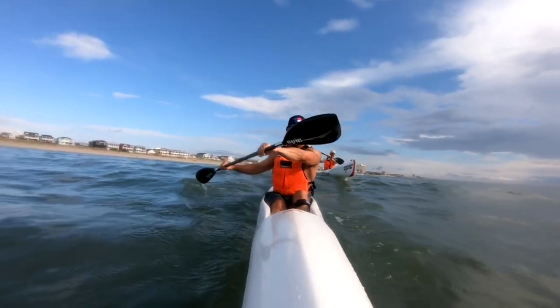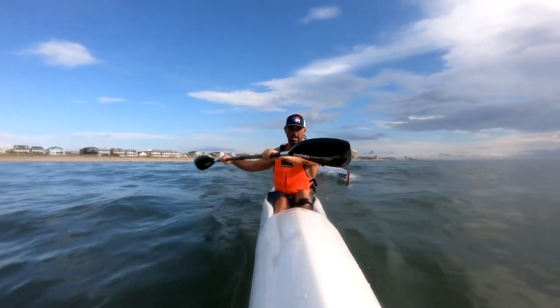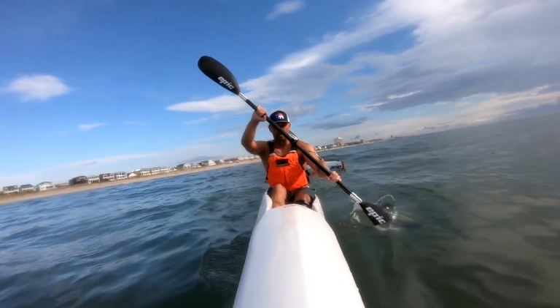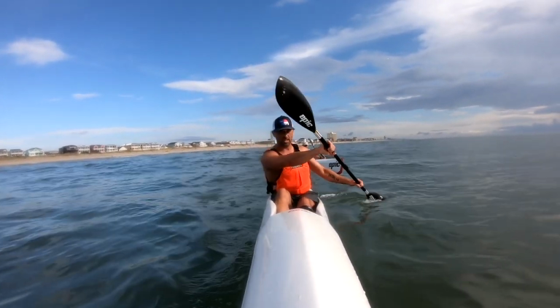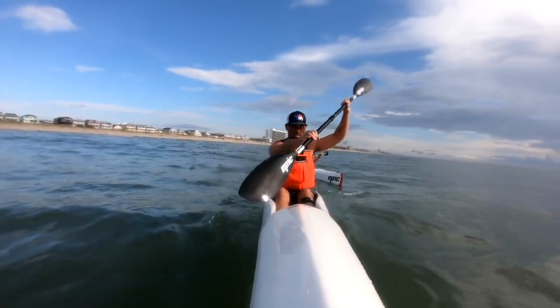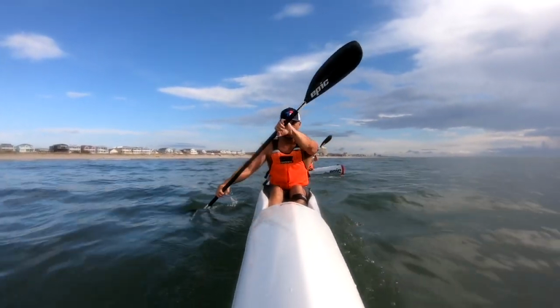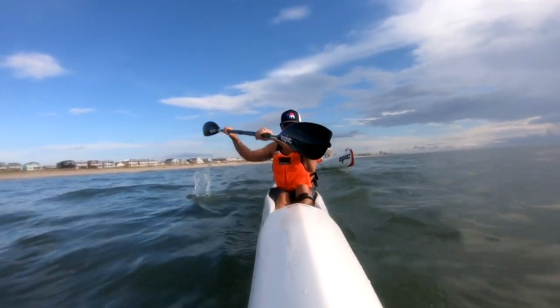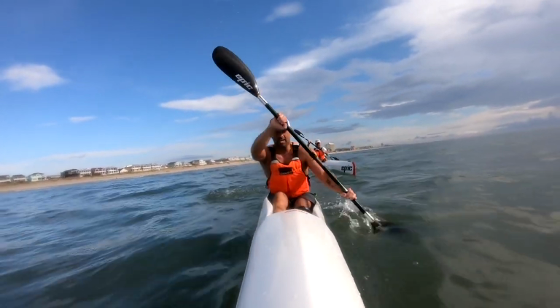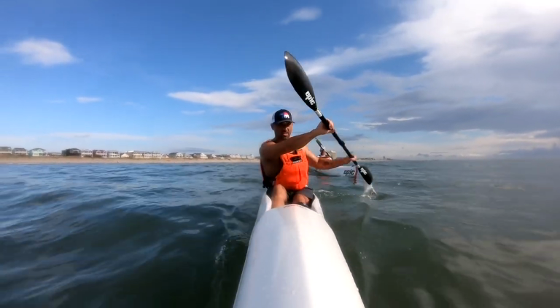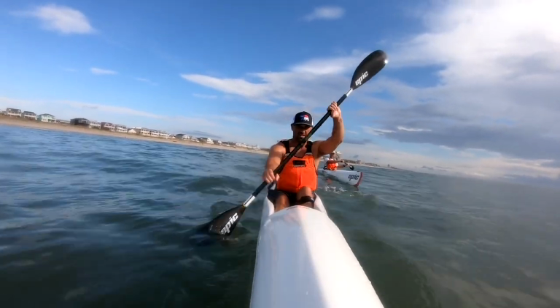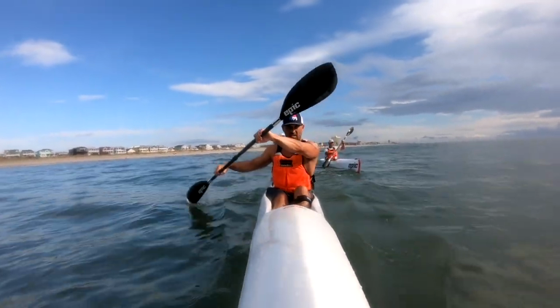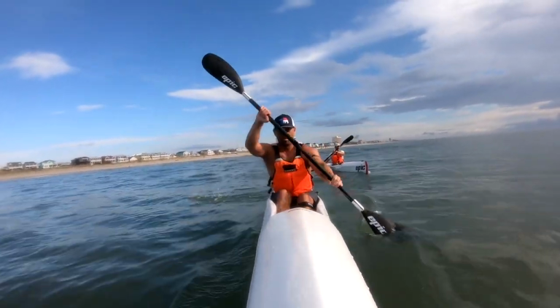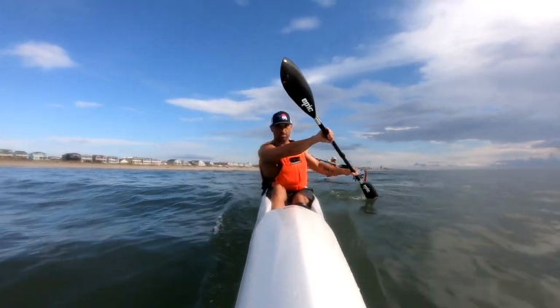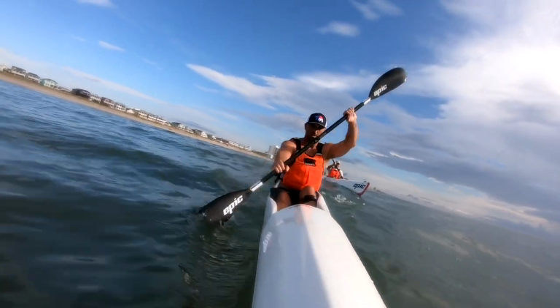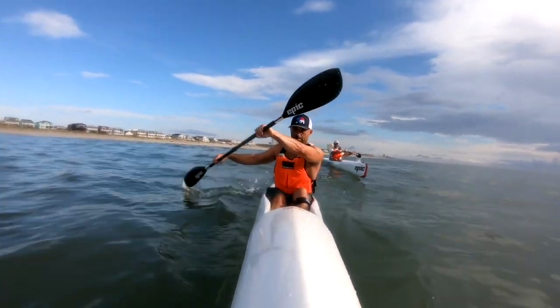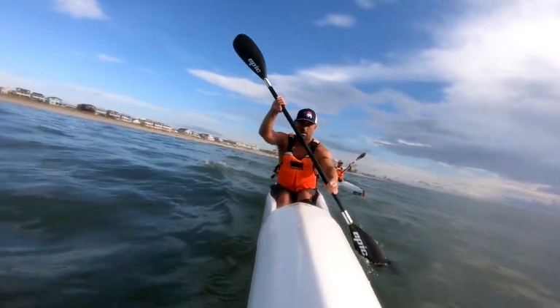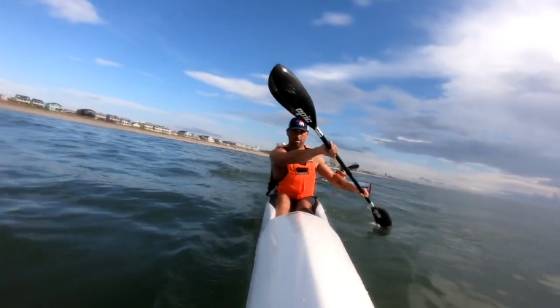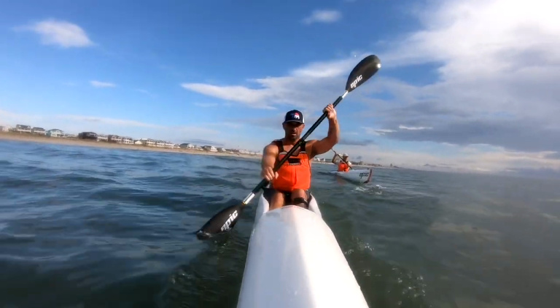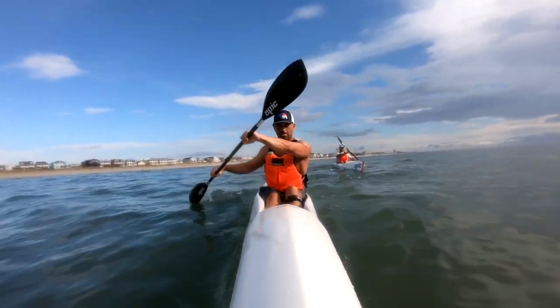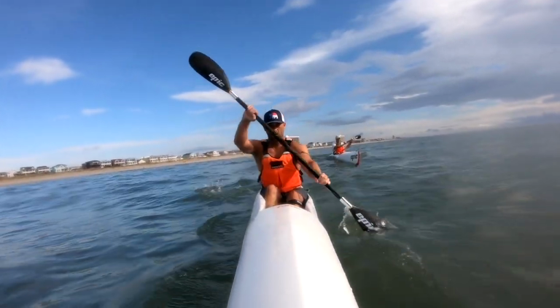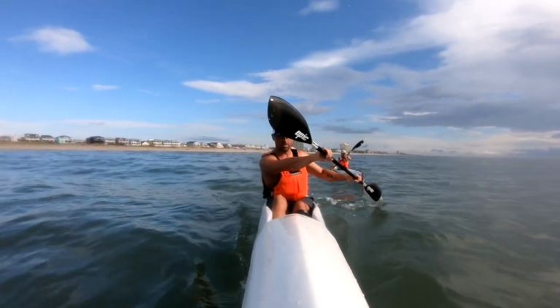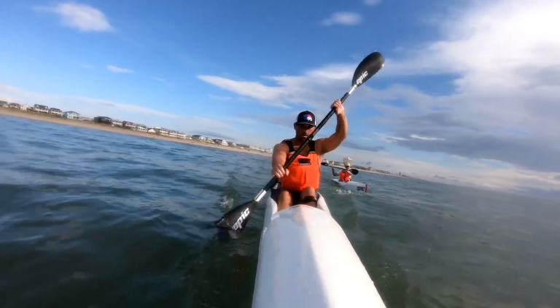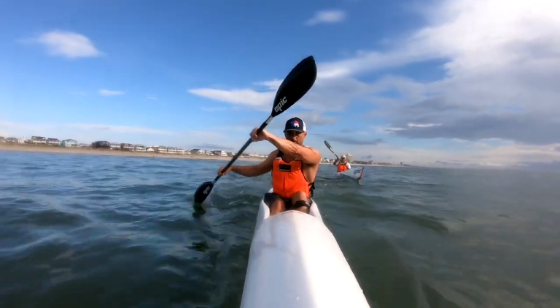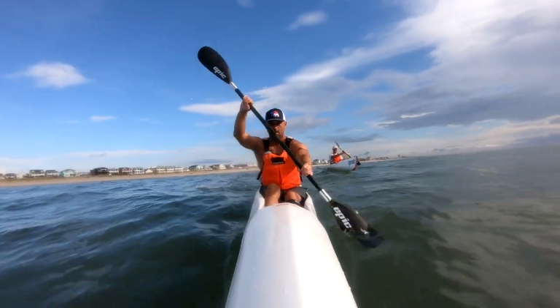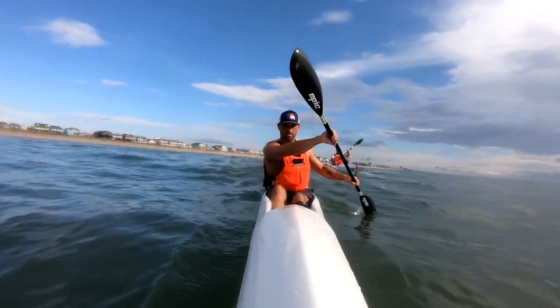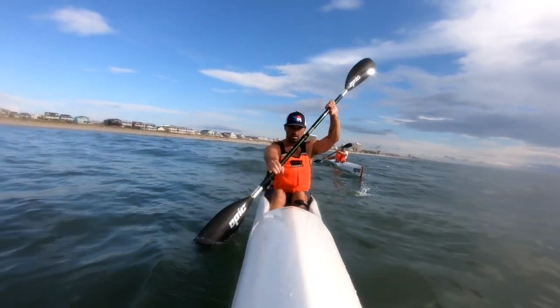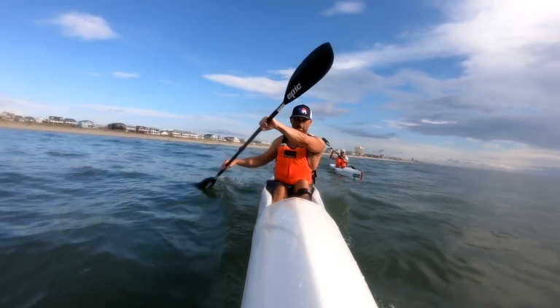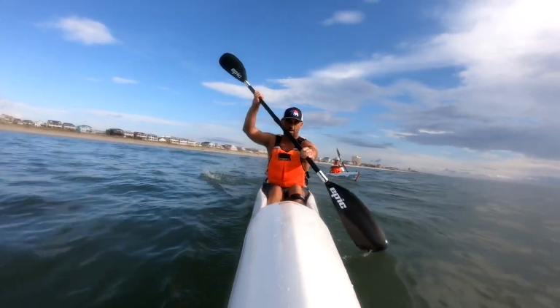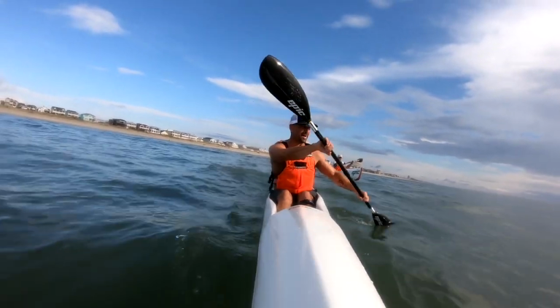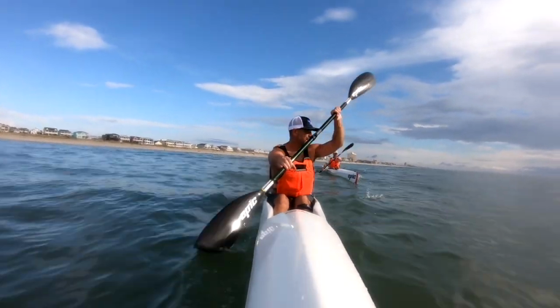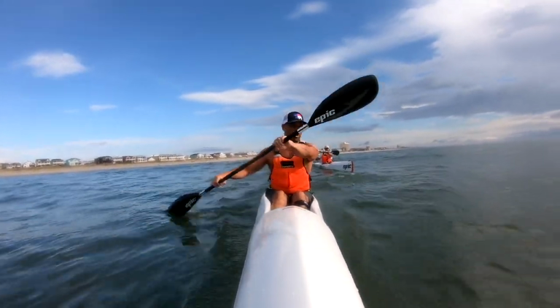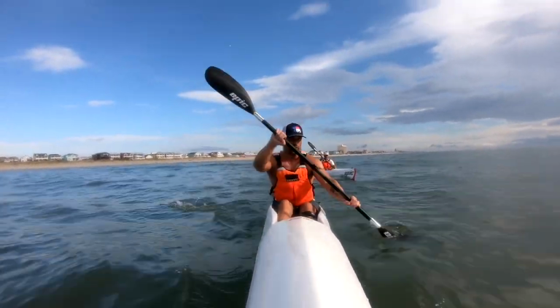Alright, now just paddle easy — good technique. All right, now back to chest-to-bar drill.